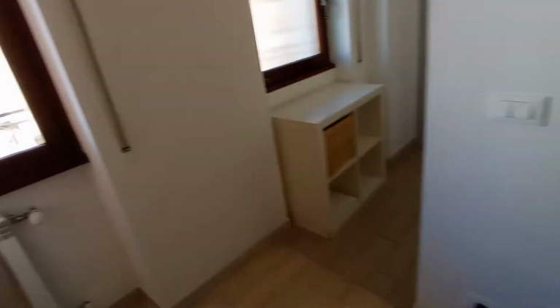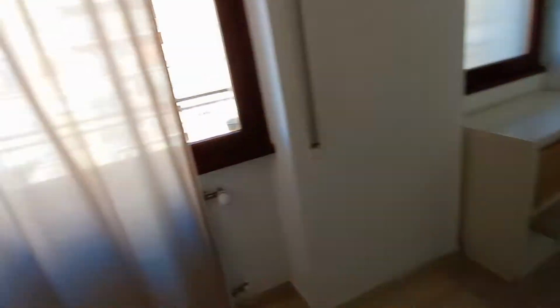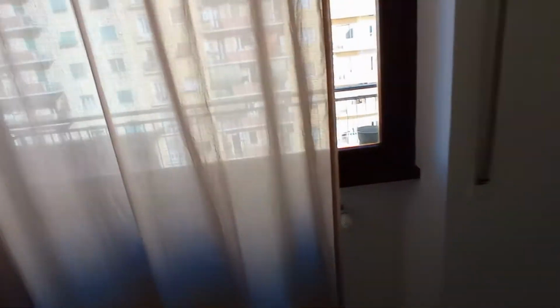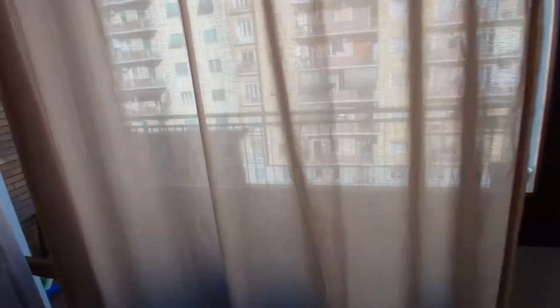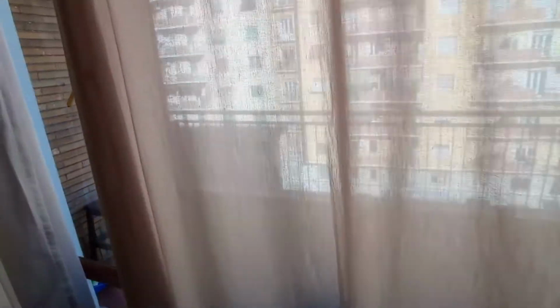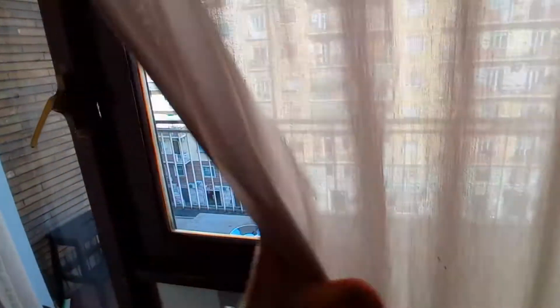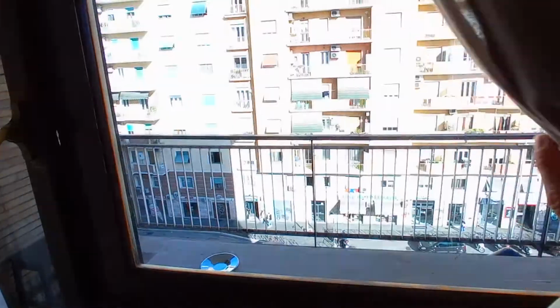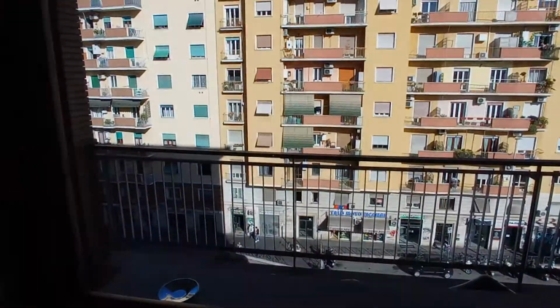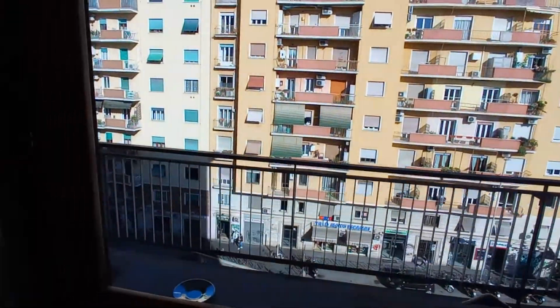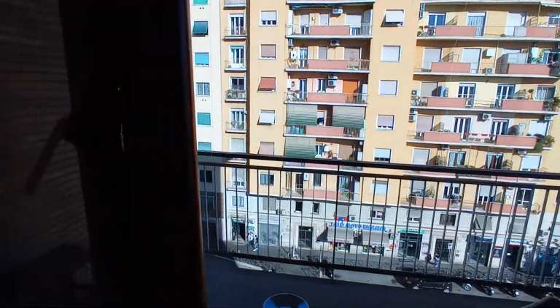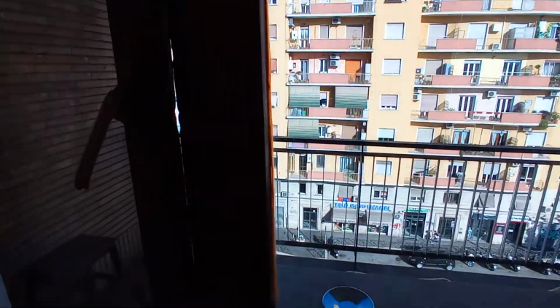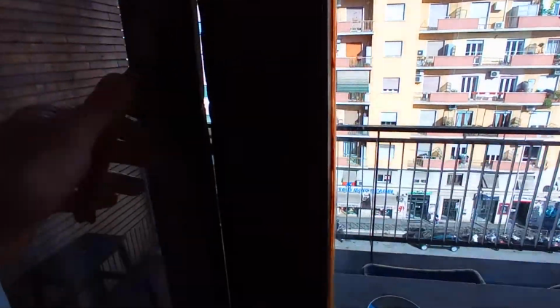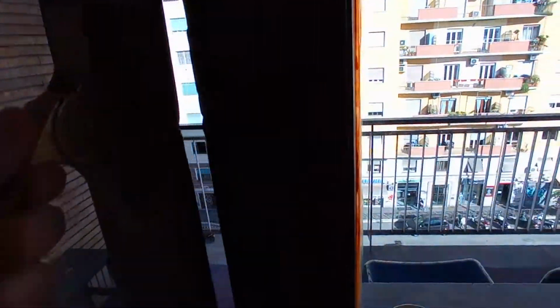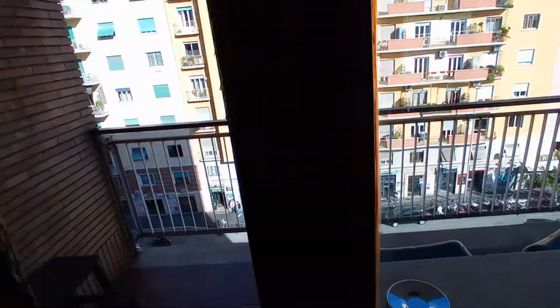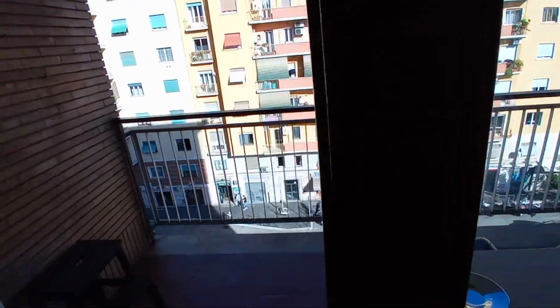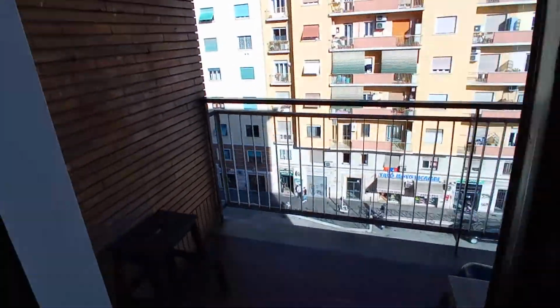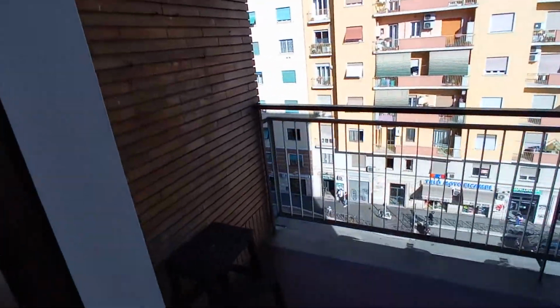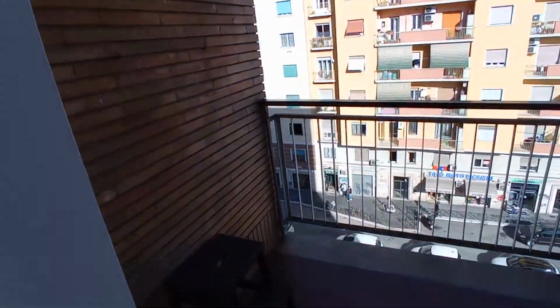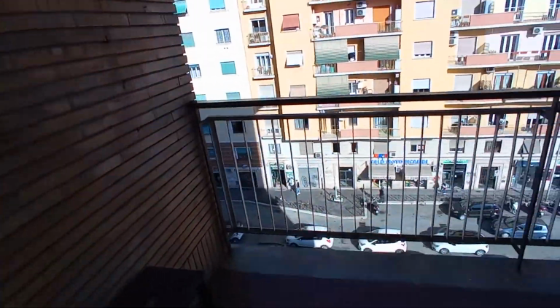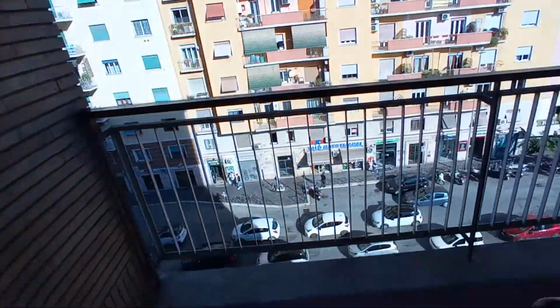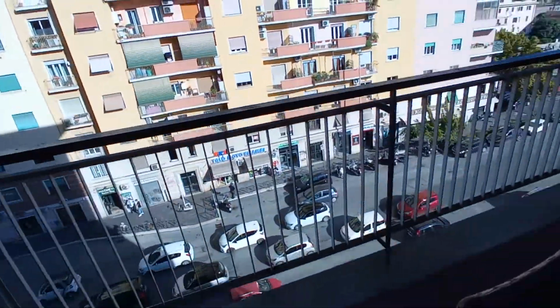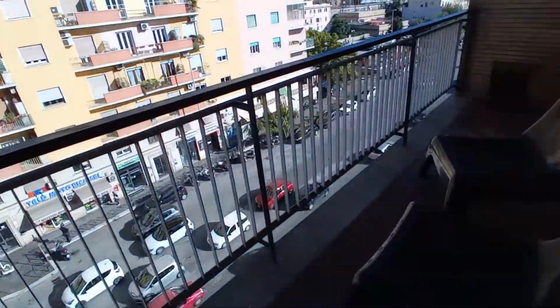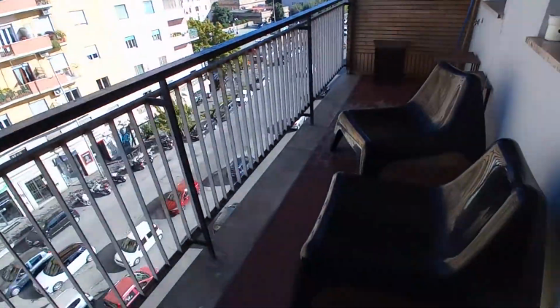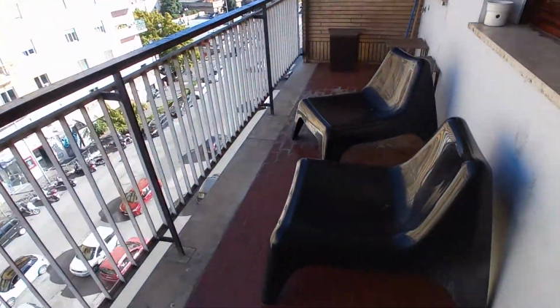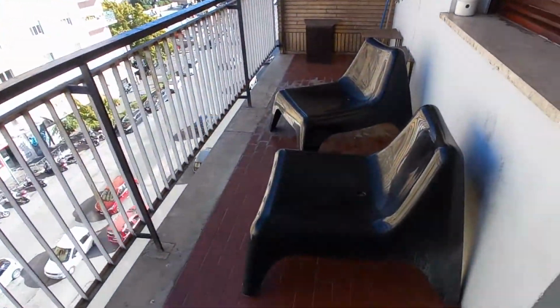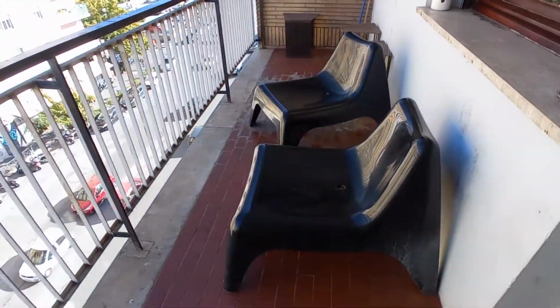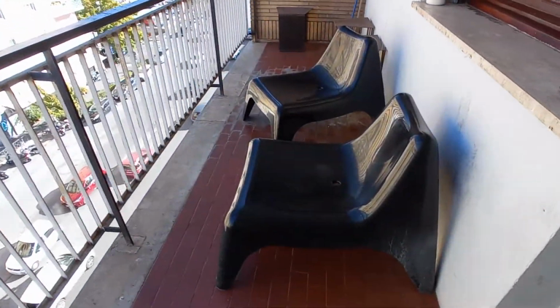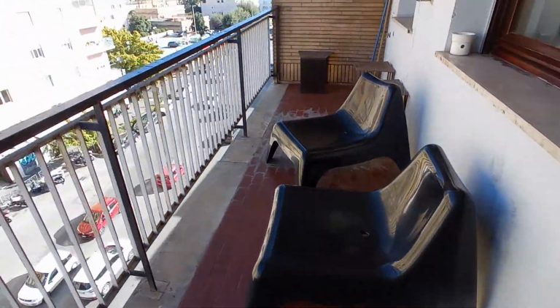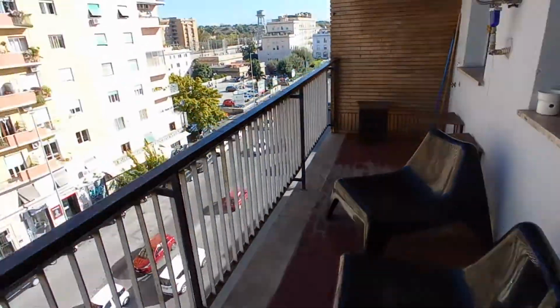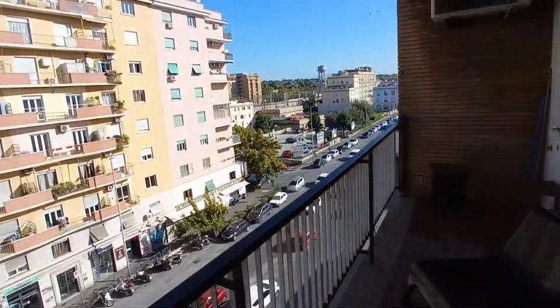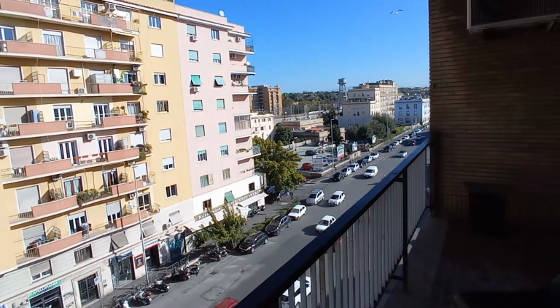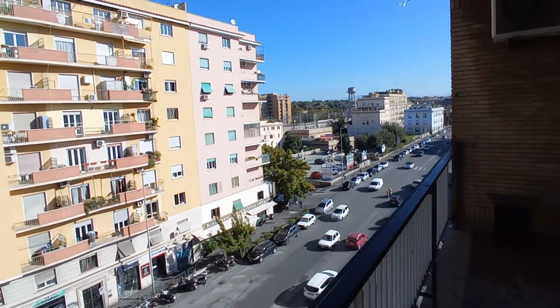And we have a balcony here. This is the view.